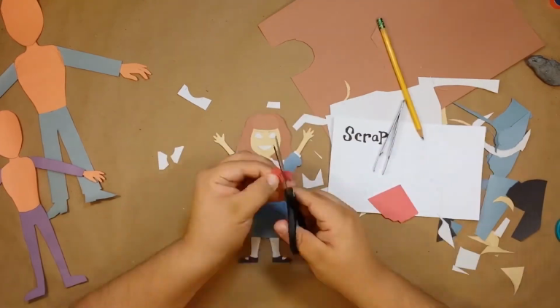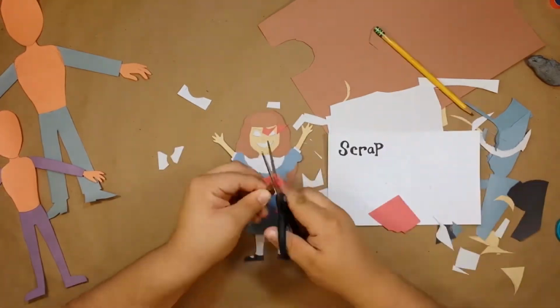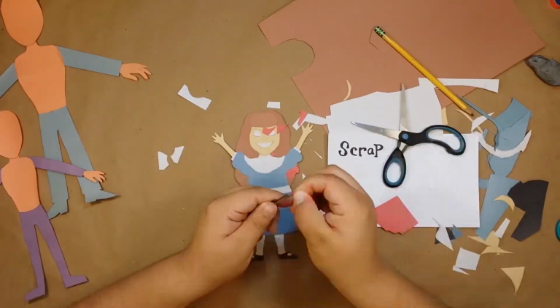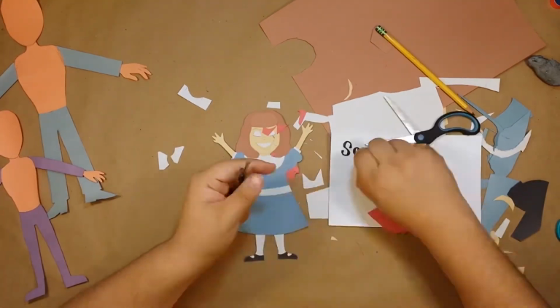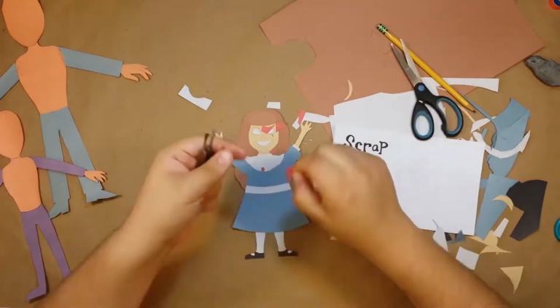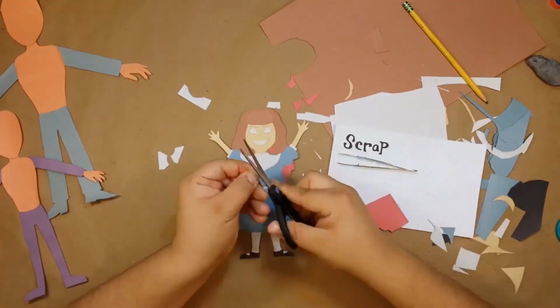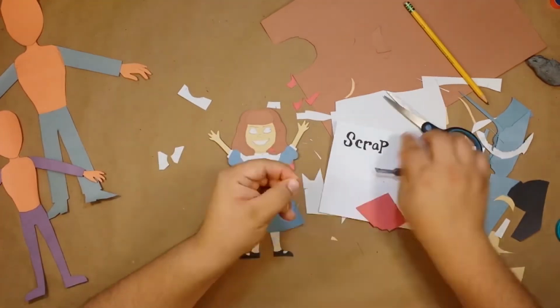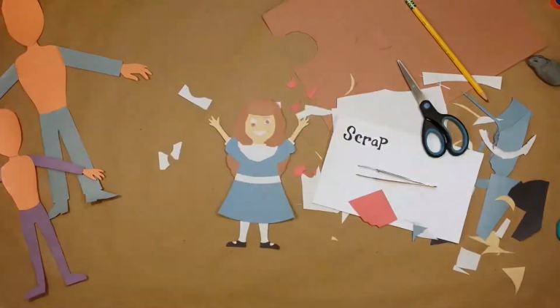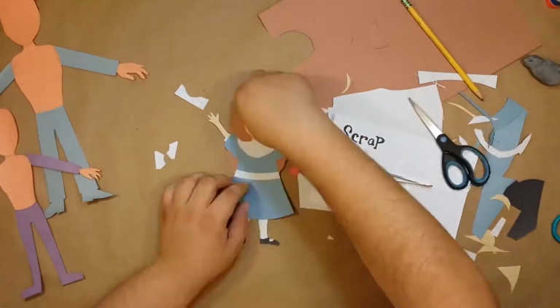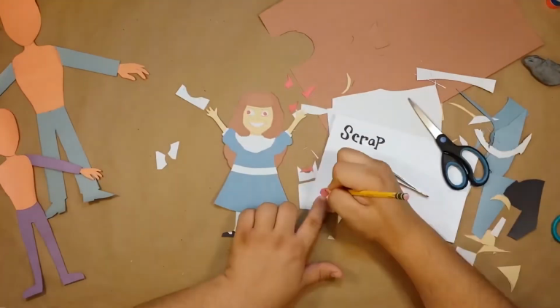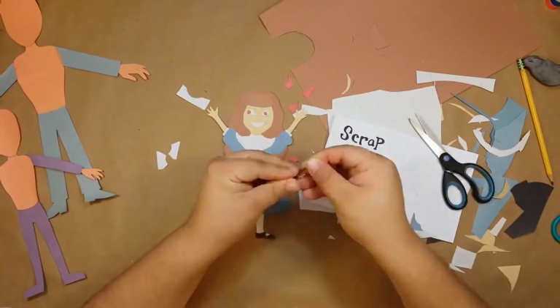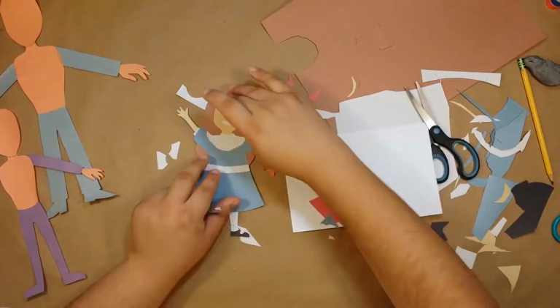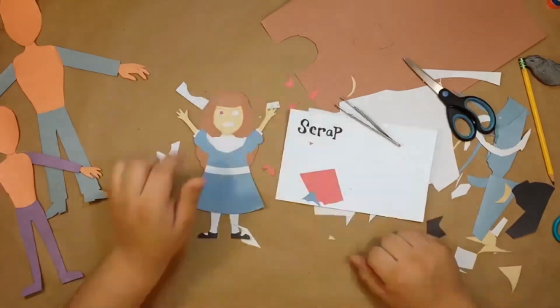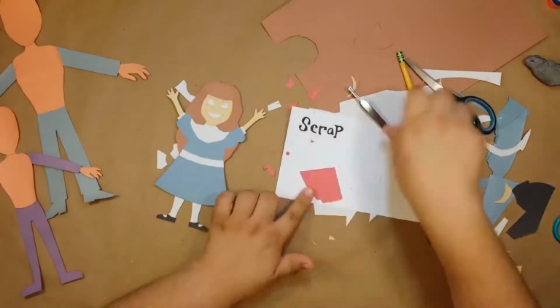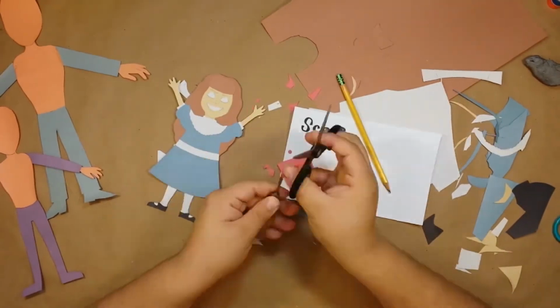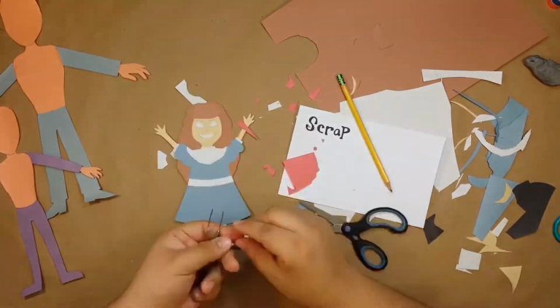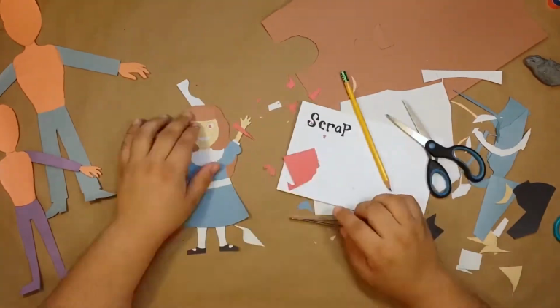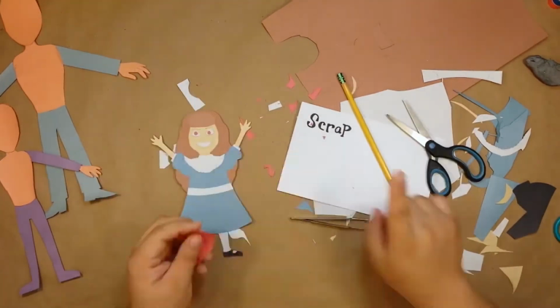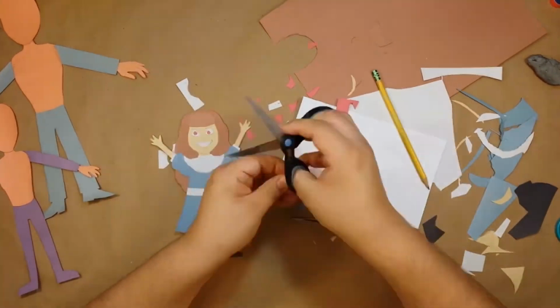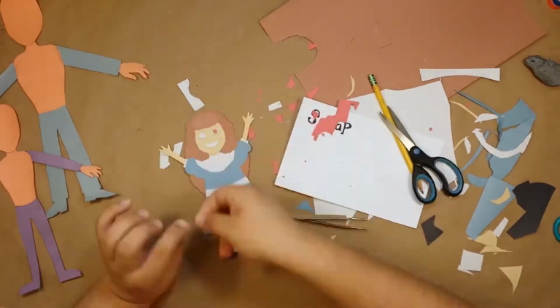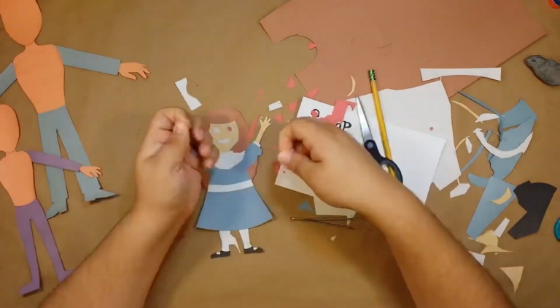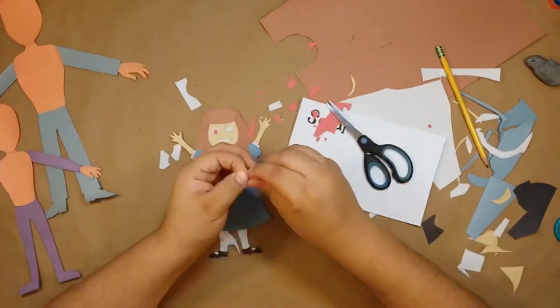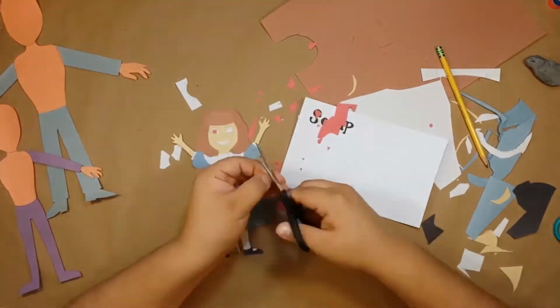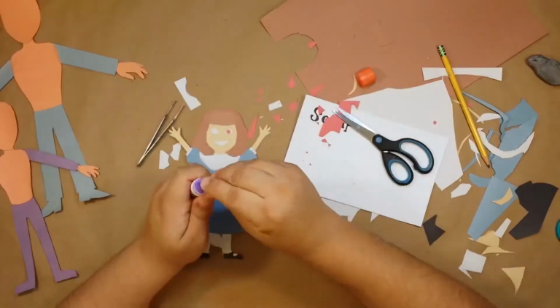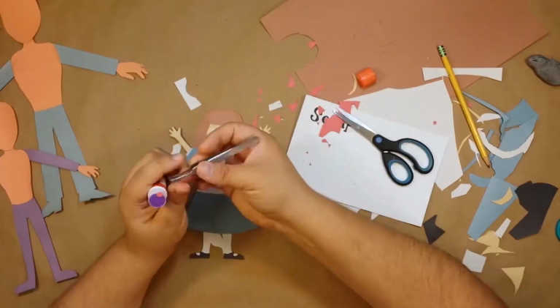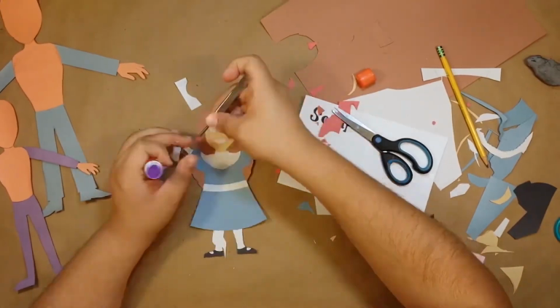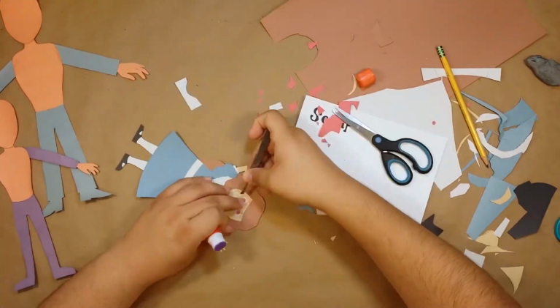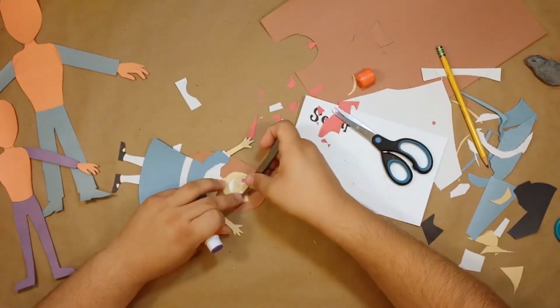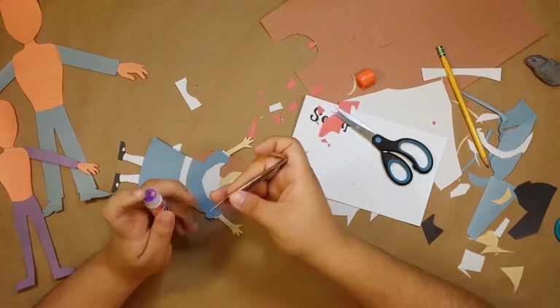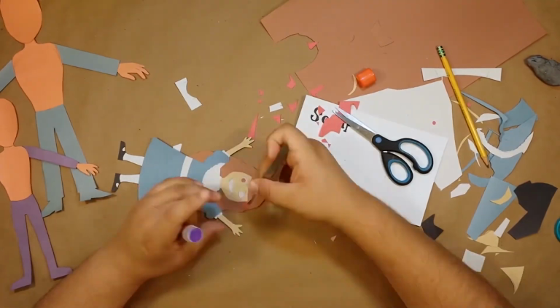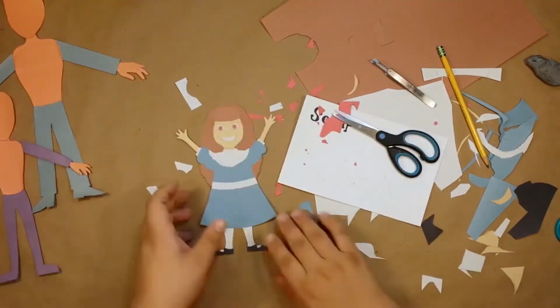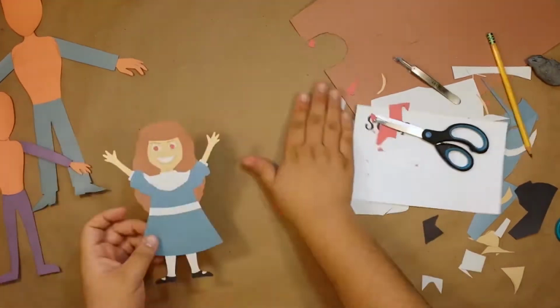And now I'm just gonna struggle trying to get the reds of her eyes both round and the same size. So here's a quick montage of that. And just before I'm about to give up and just color them in, I get something I can work with. You still want that hug?